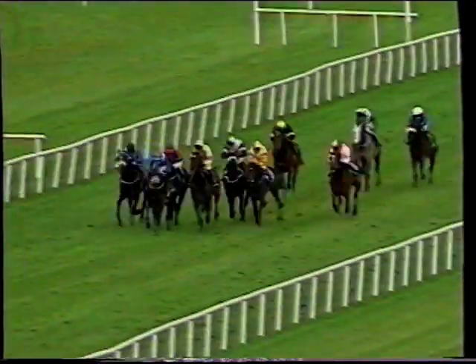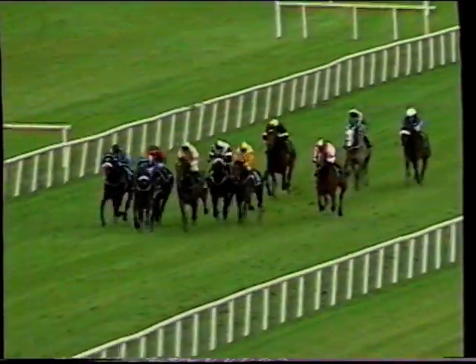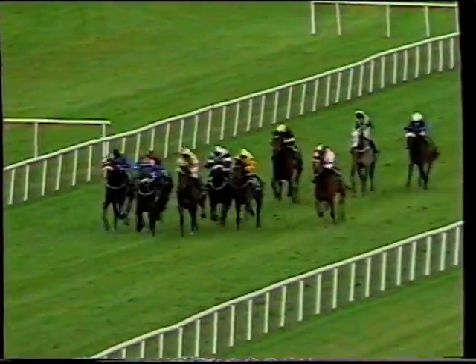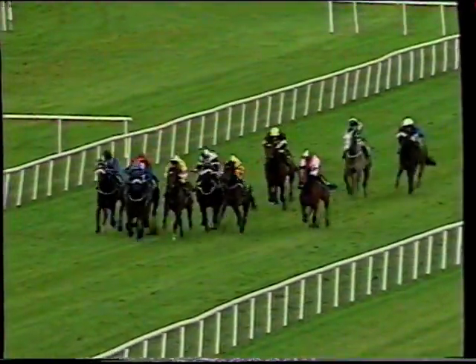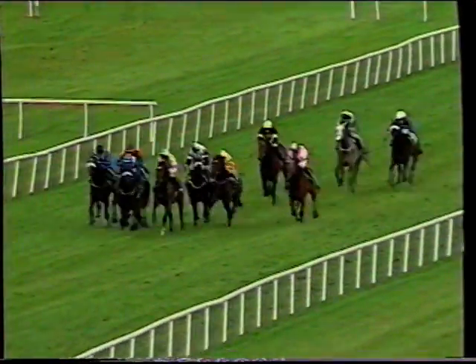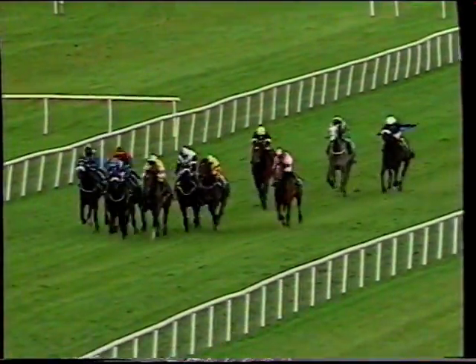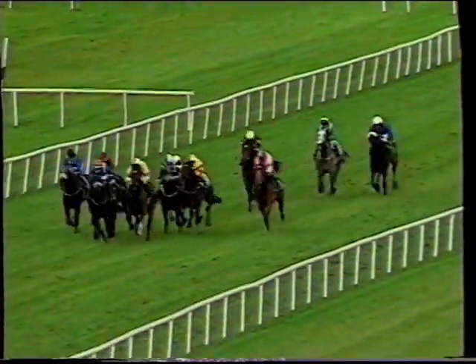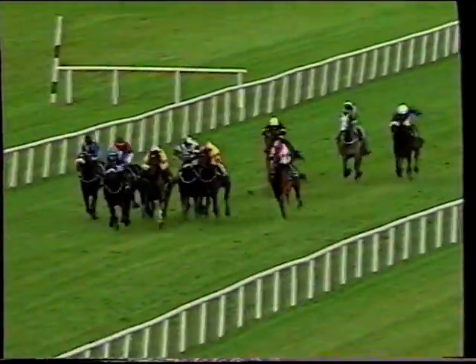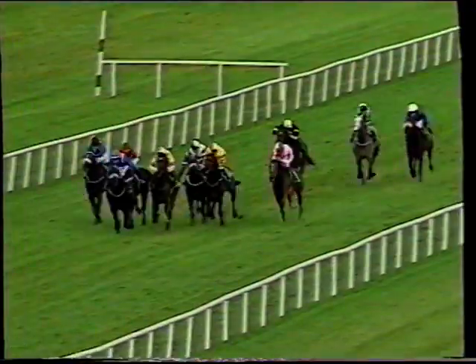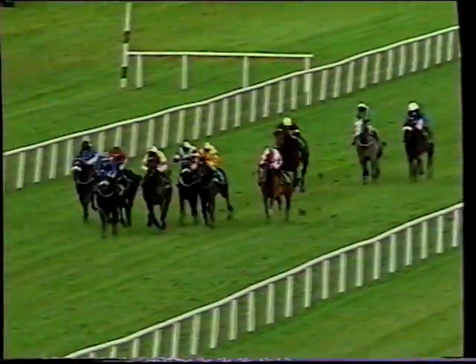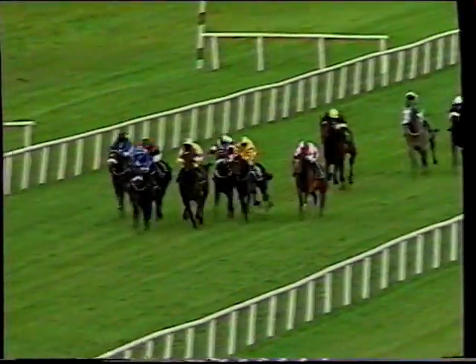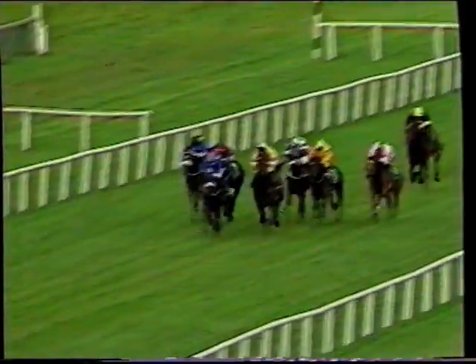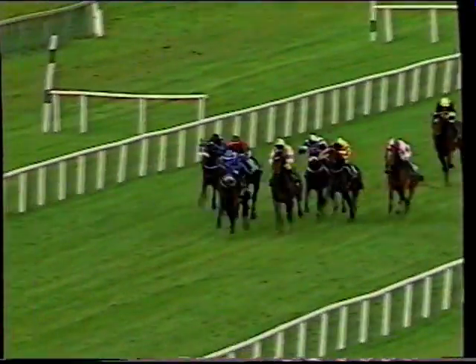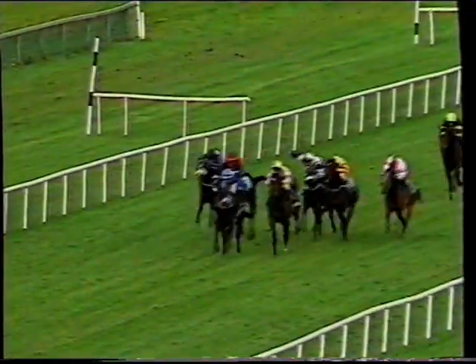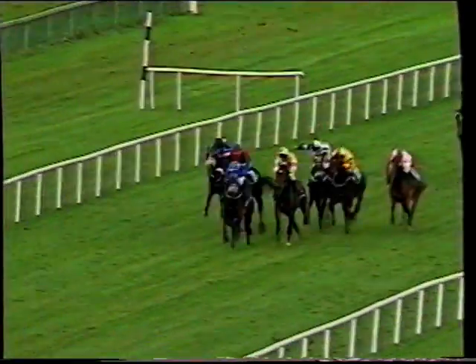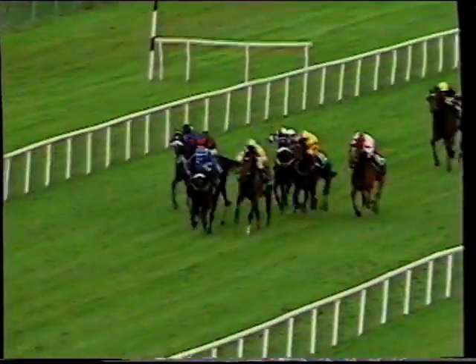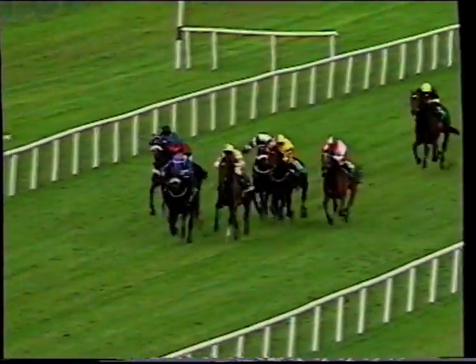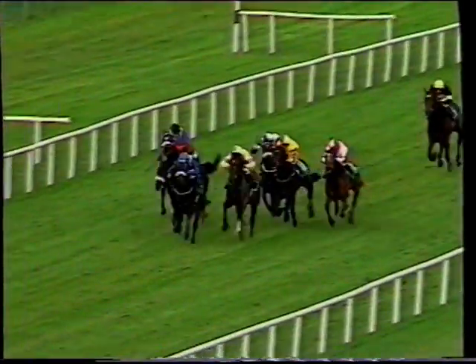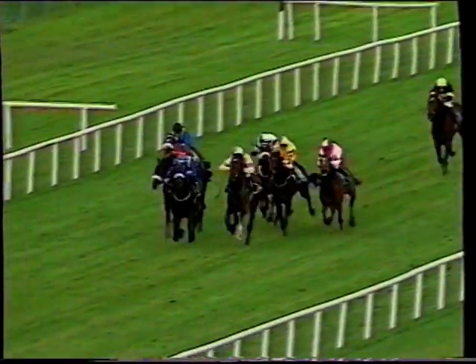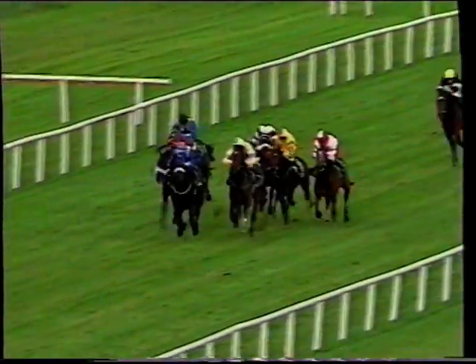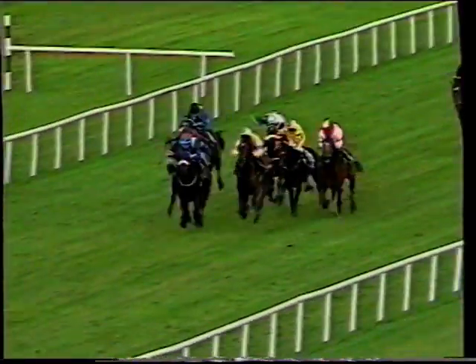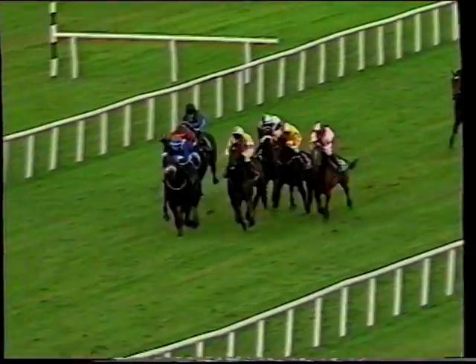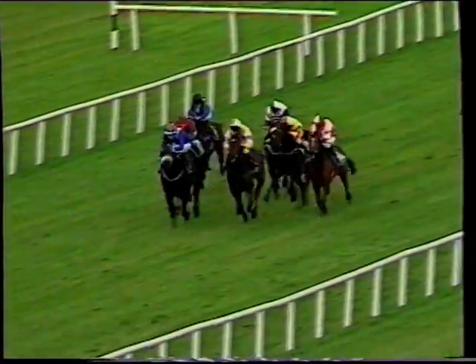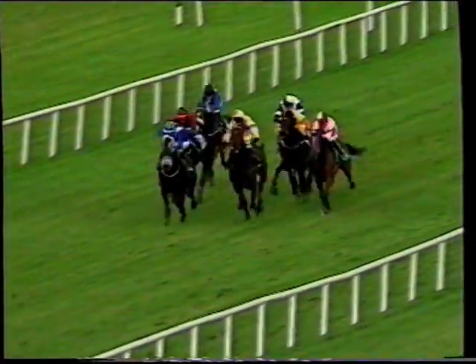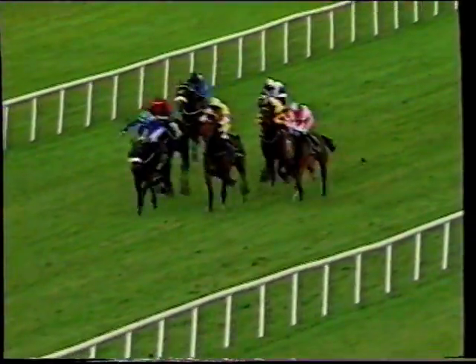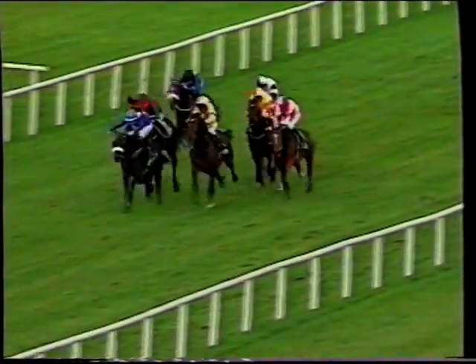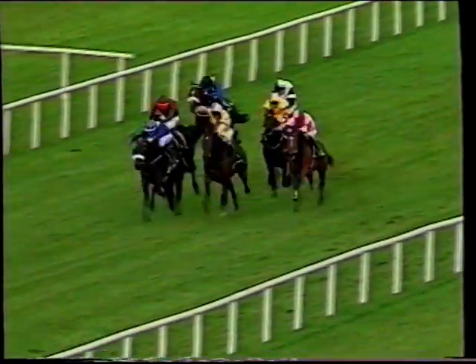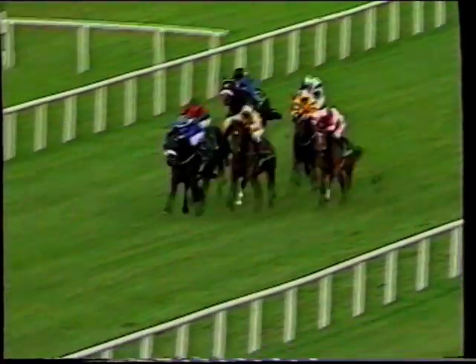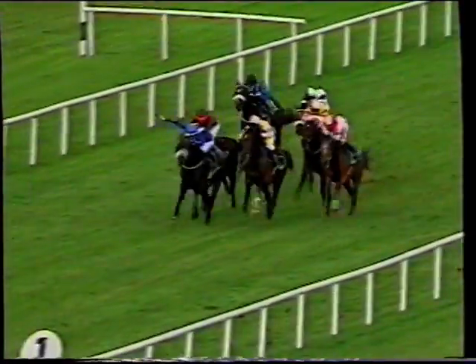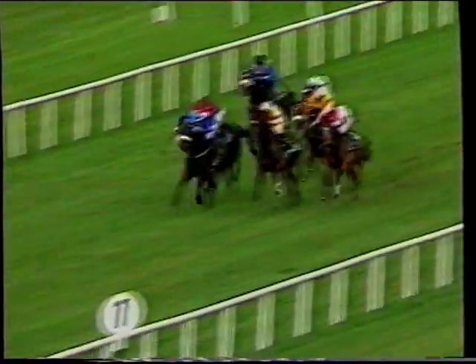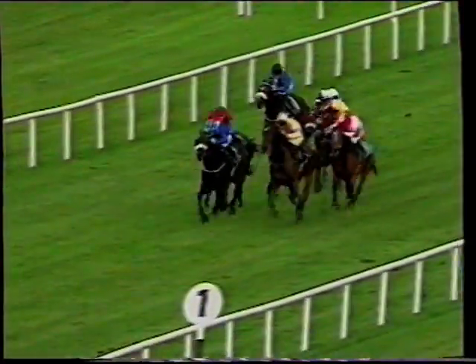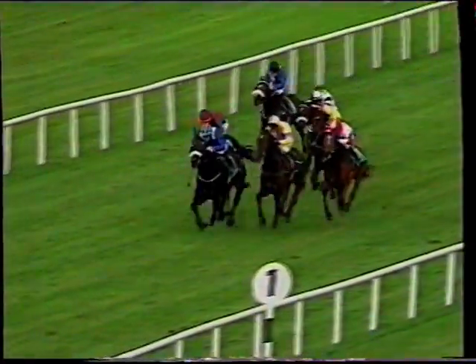Racing down now towards the final furlong and a half, and in the centre it's Jamal who picks it up with Sadler's Wings now throwing down a challenge. Affiance is third, and Shamila Bay staying on nicely on the outside.